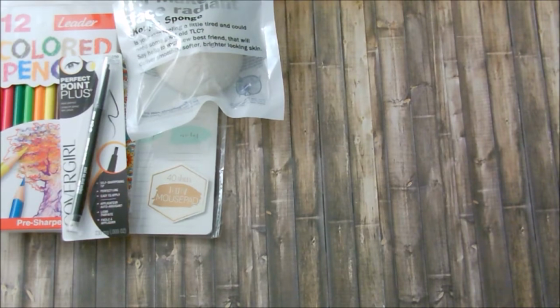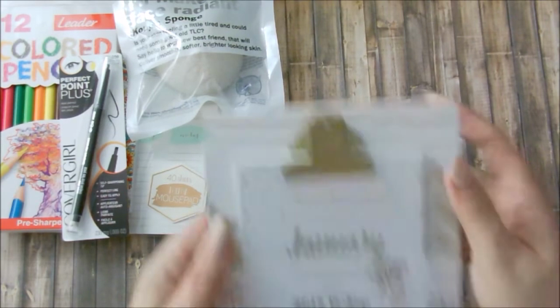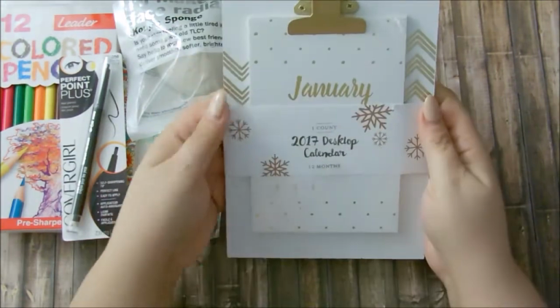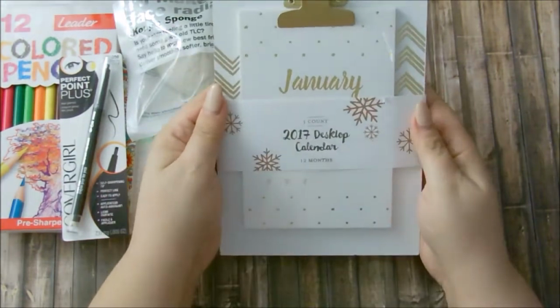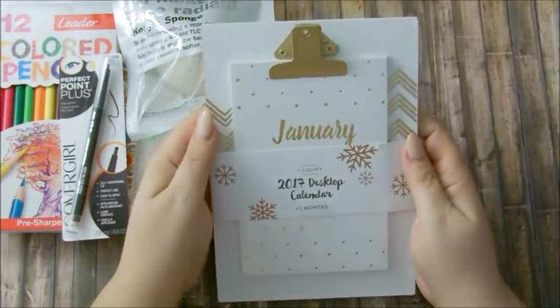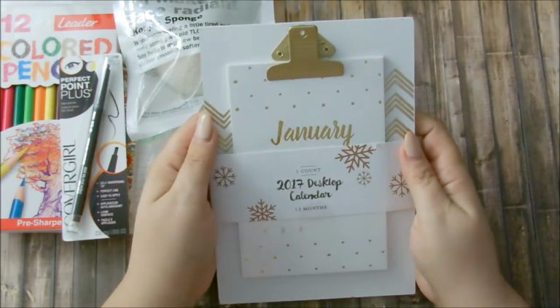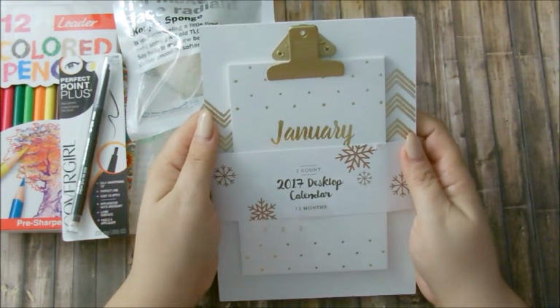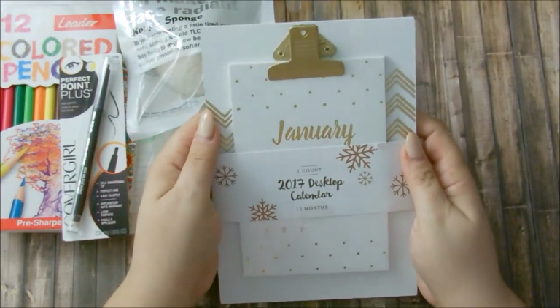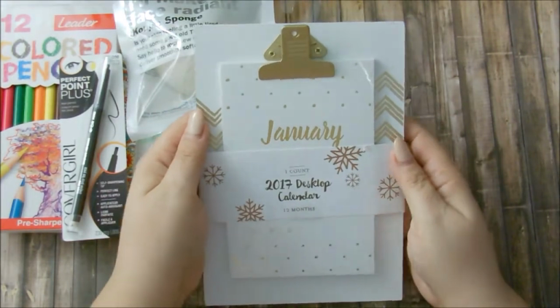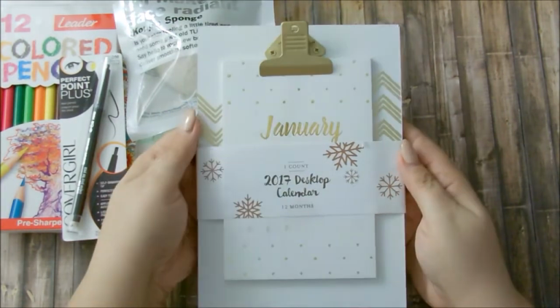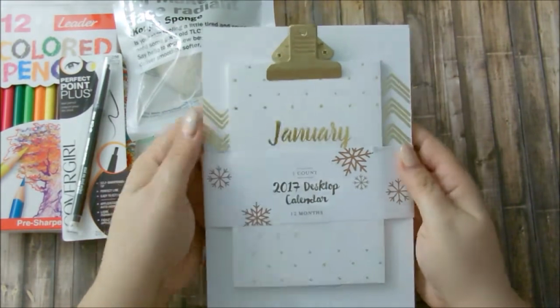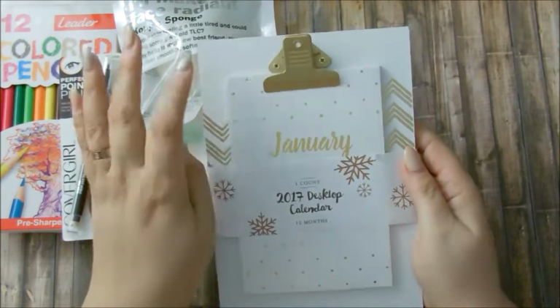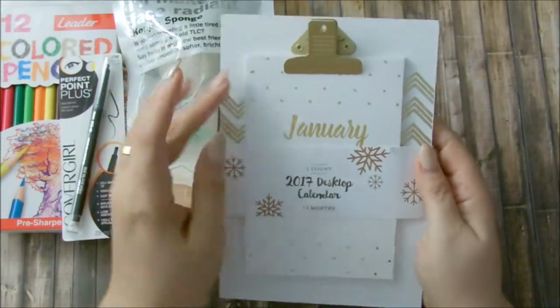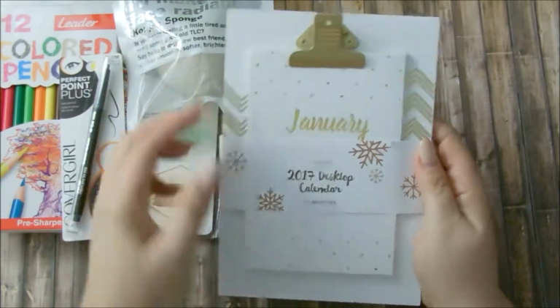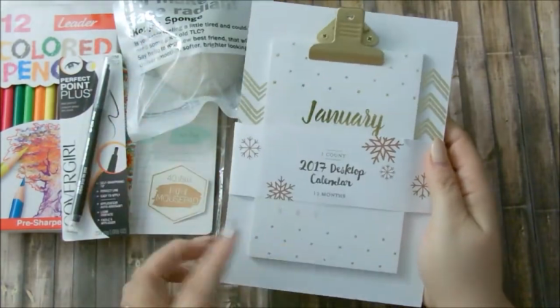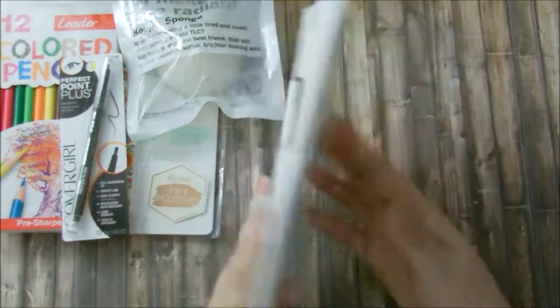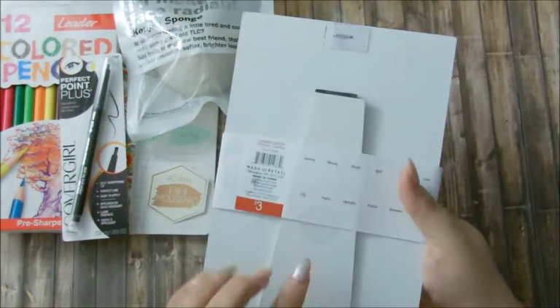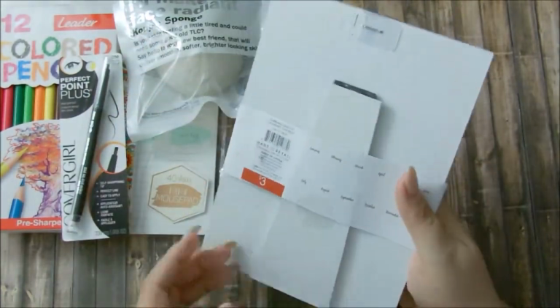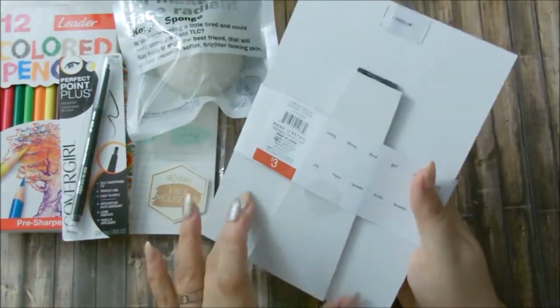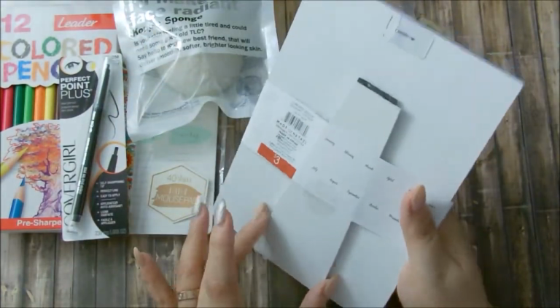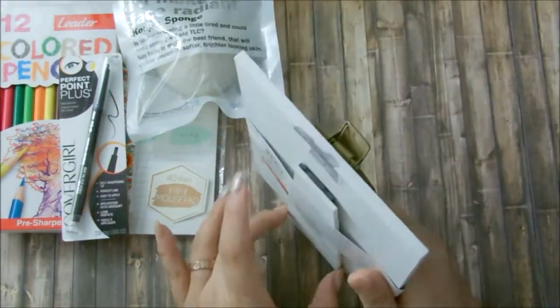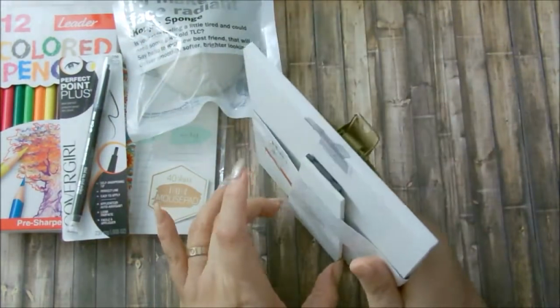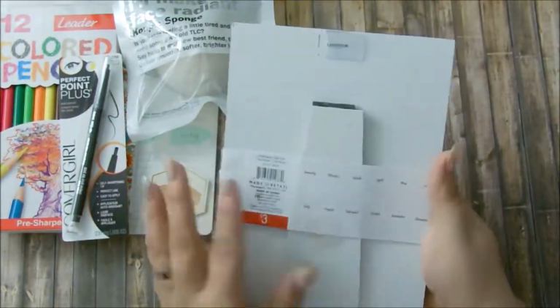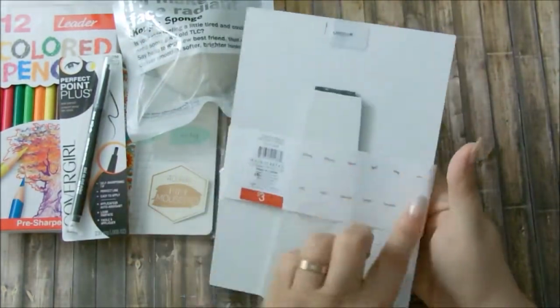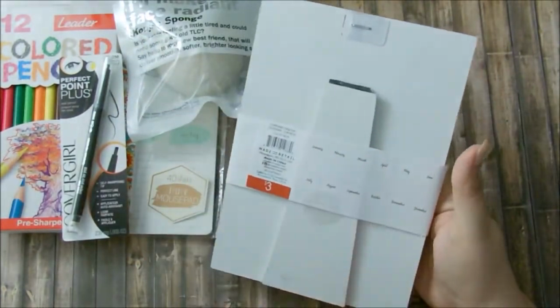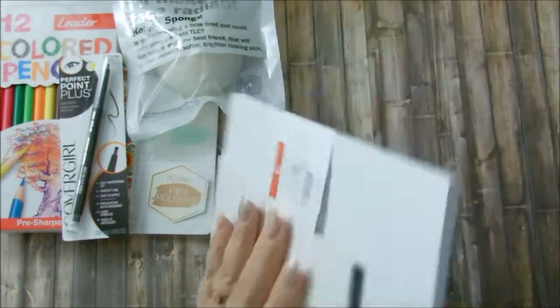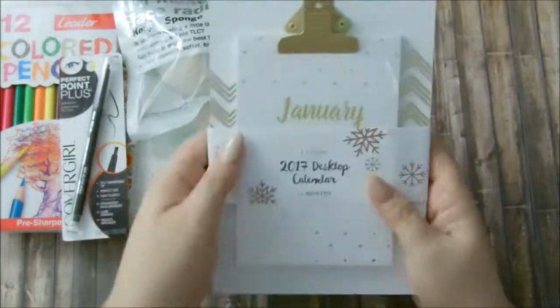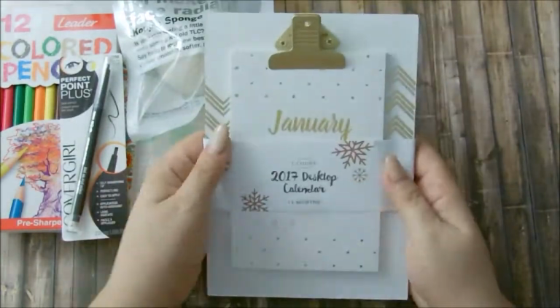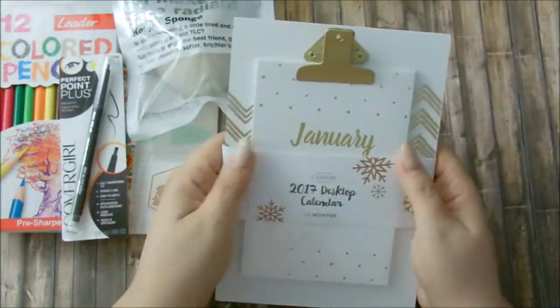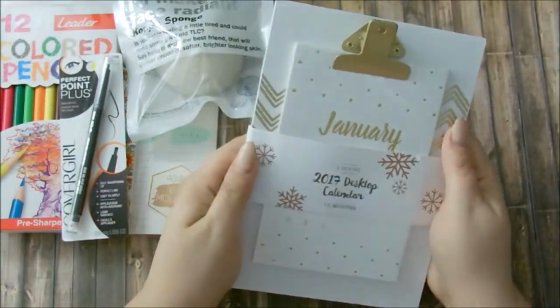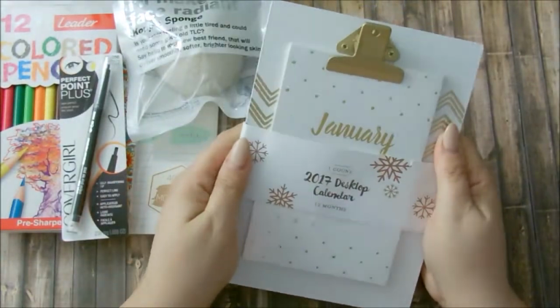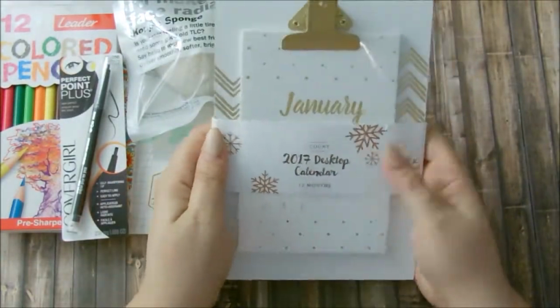The next thing I have here is this cute clipboard calendar for your desk, also from Target. I love it — it has 12 months in here, and it's so cute. I love the white and the gold detailing.